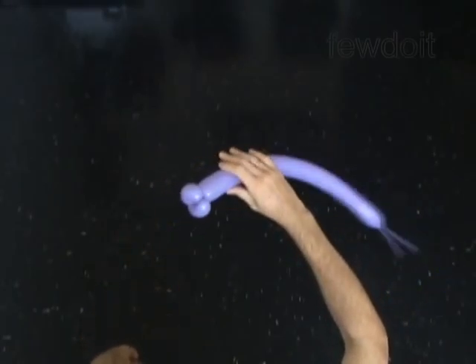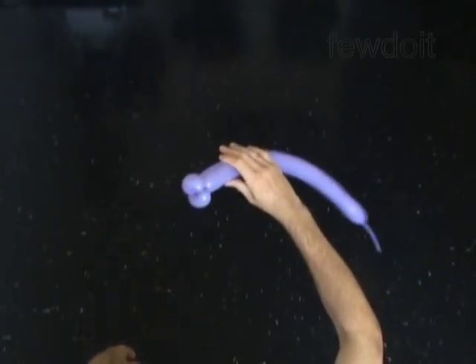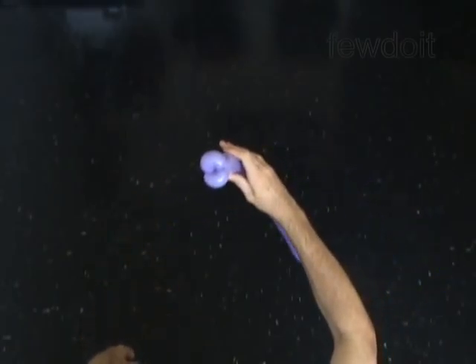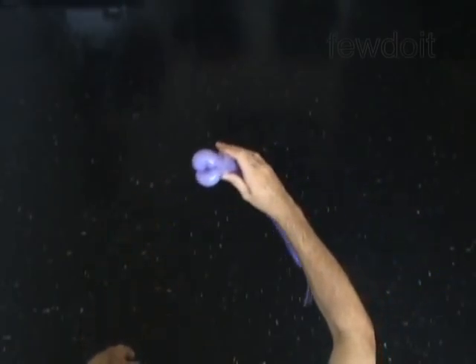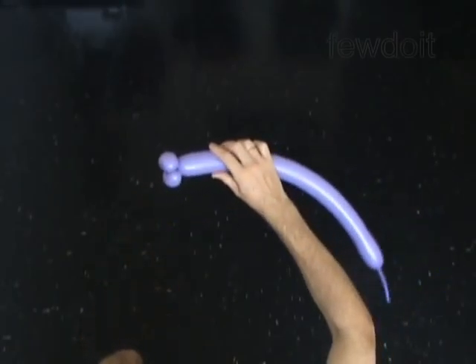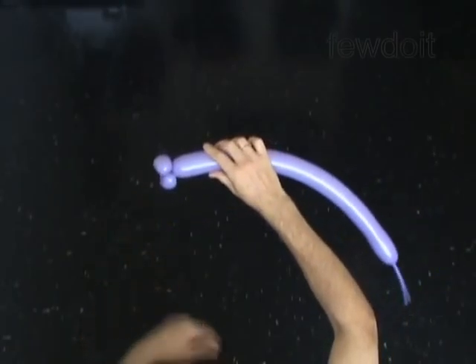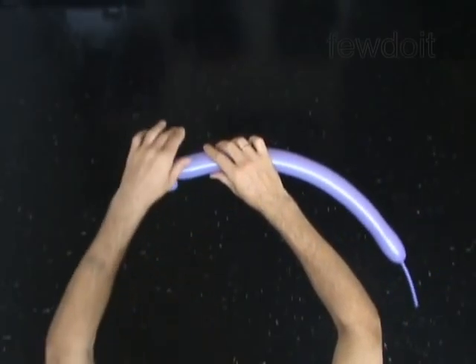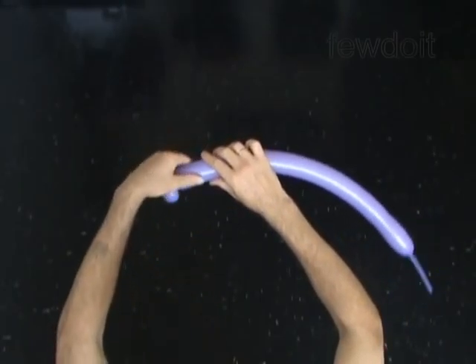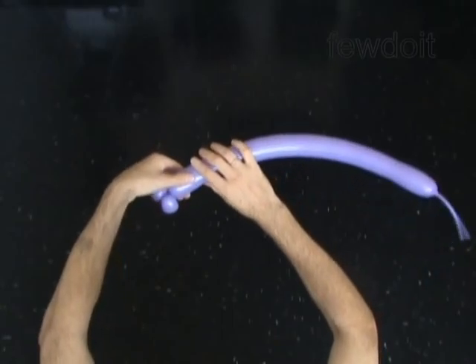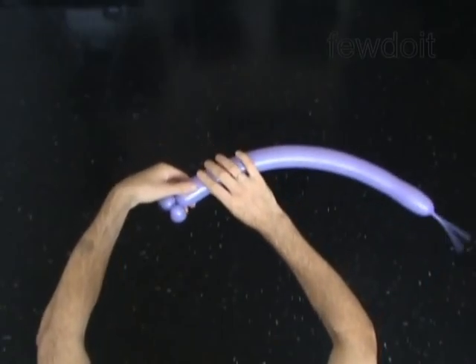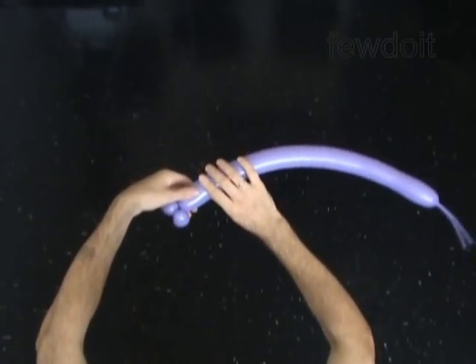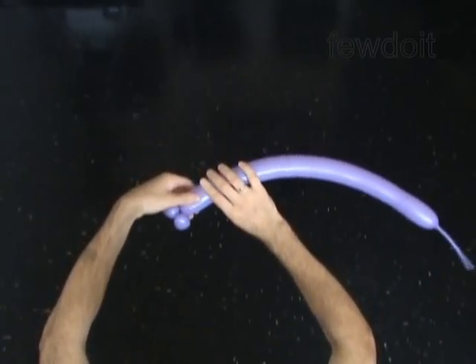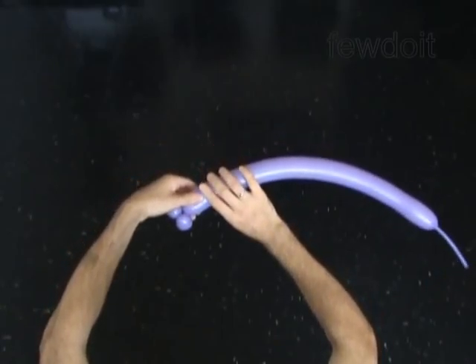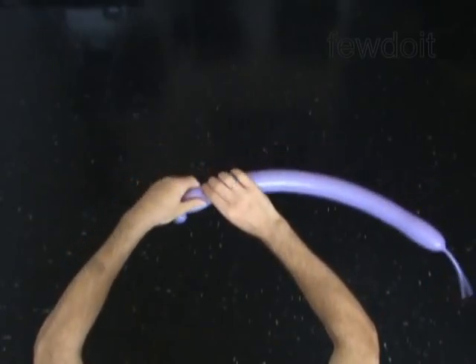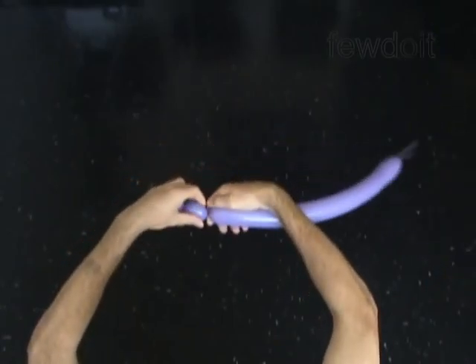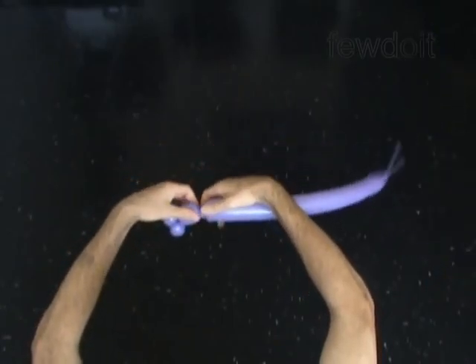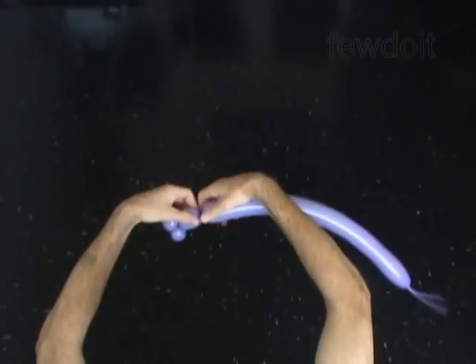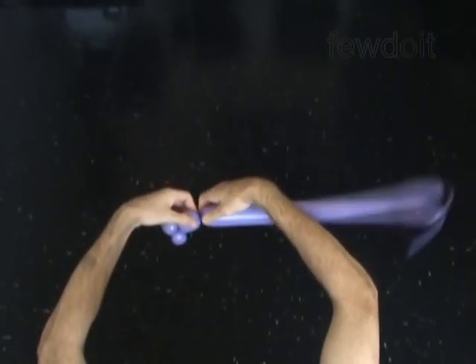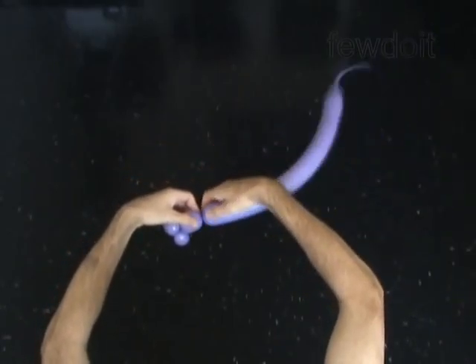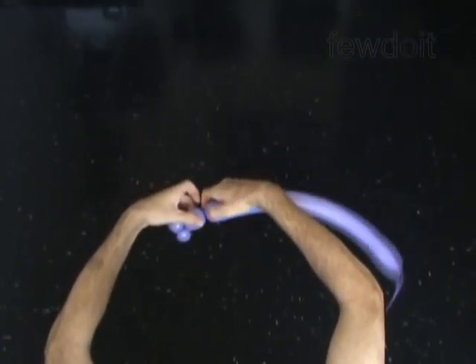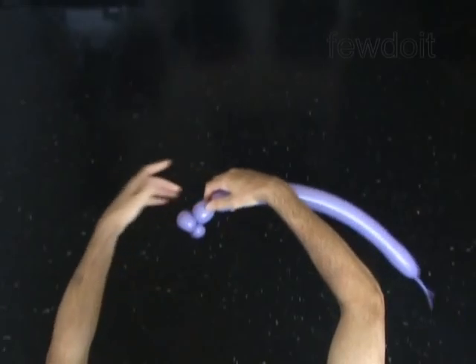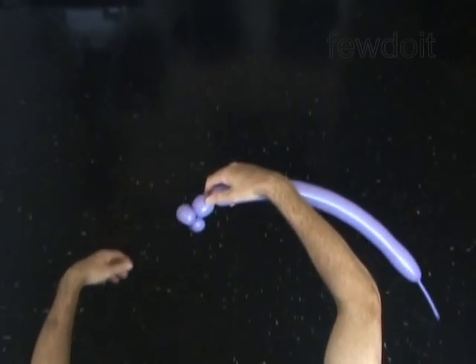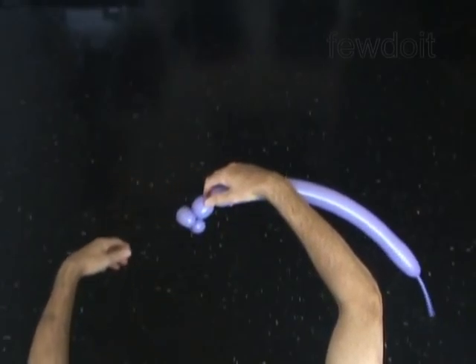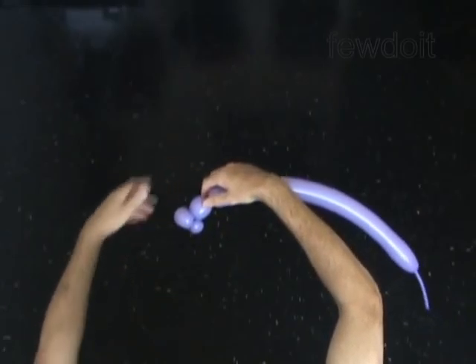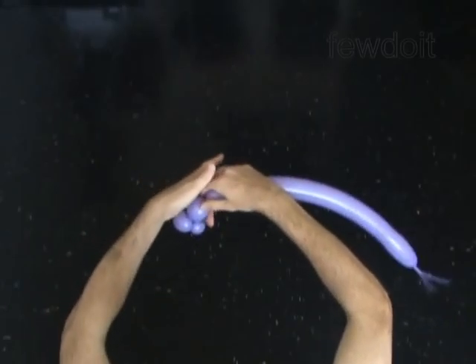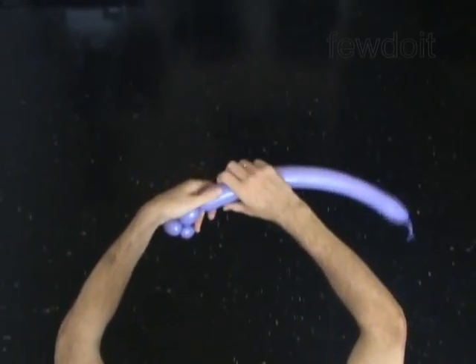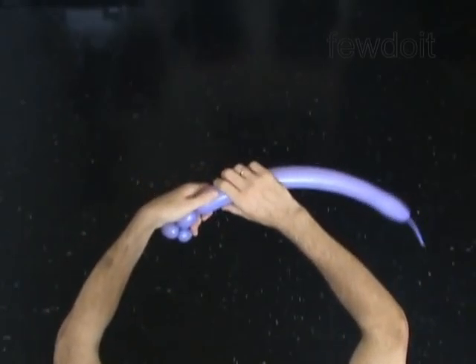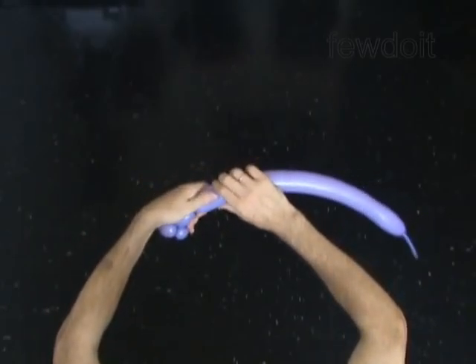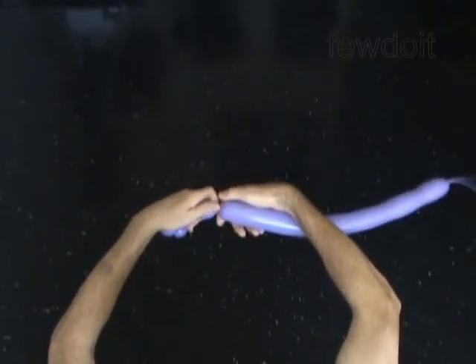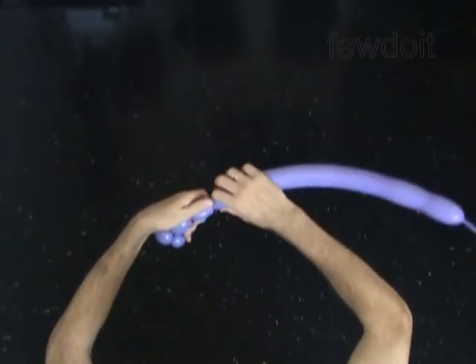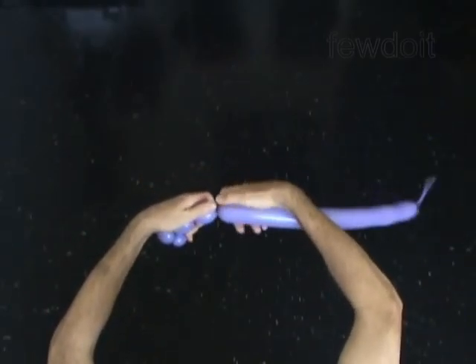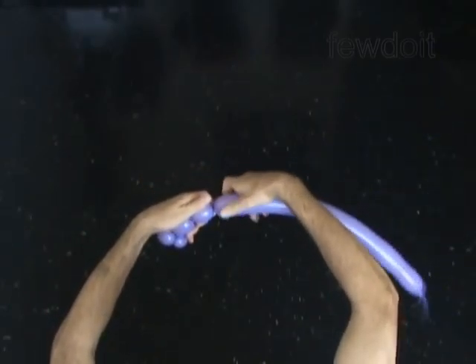Twist the third two inch bubble to make the muzzle of the horse. The next two bubbles you twist to make the ears. Twist the fourth two inch bubble. Twist the fifth two inch bubble.